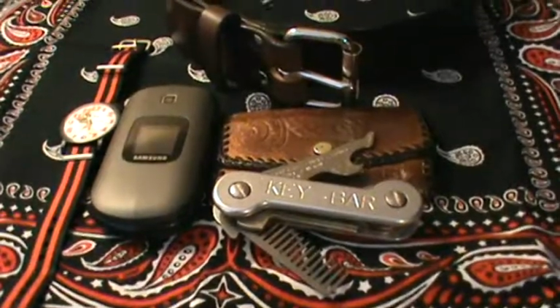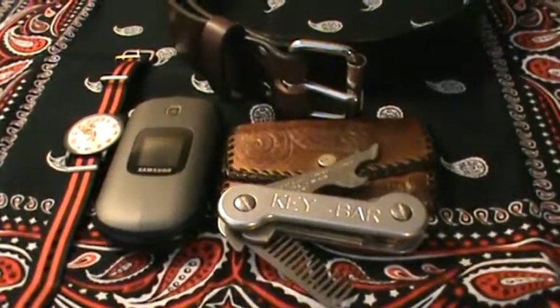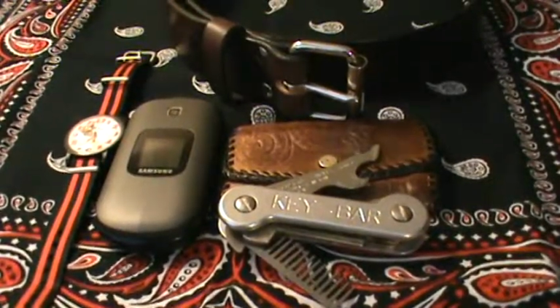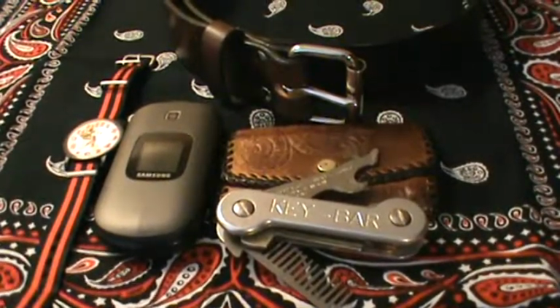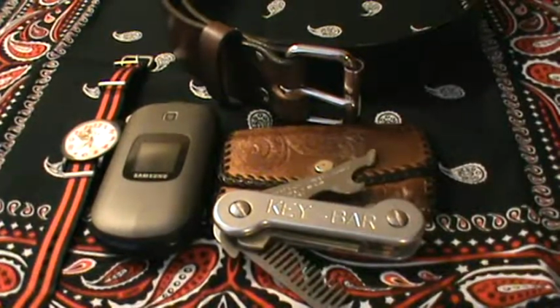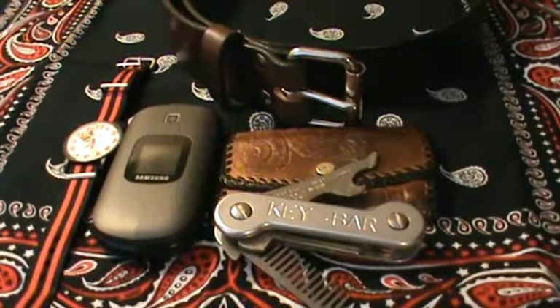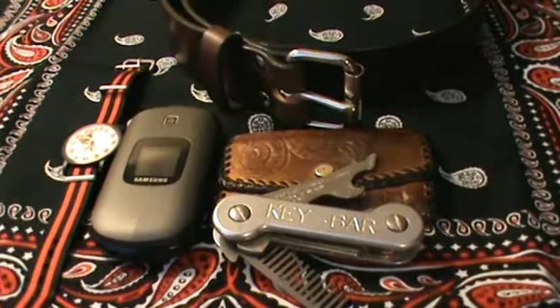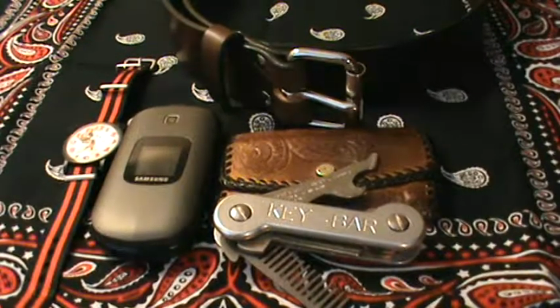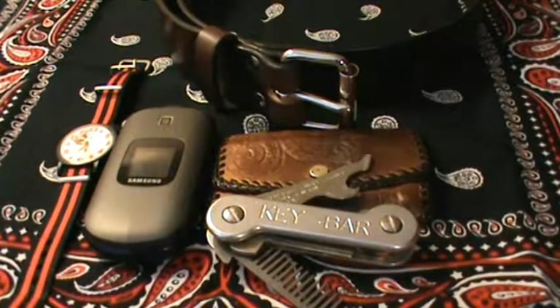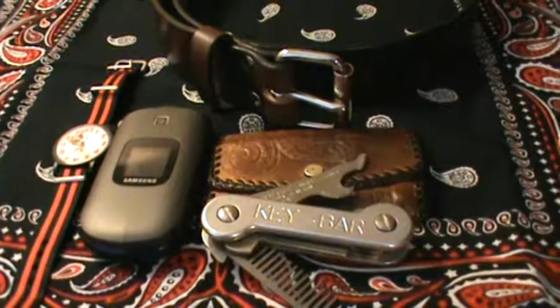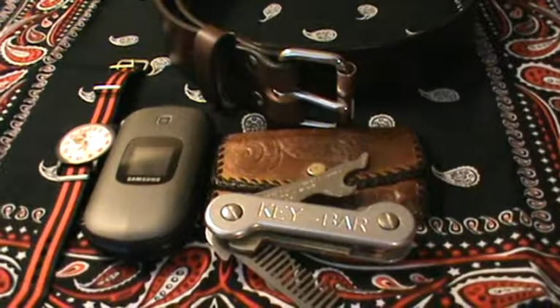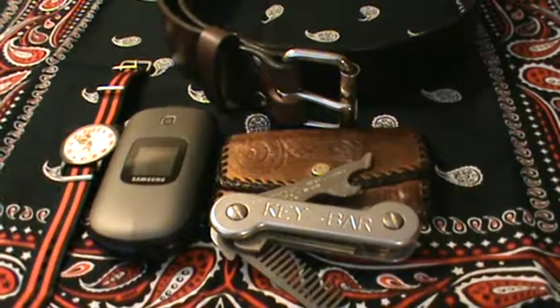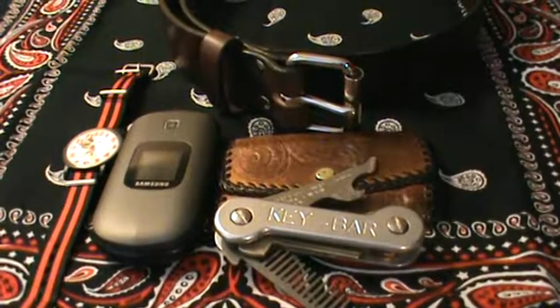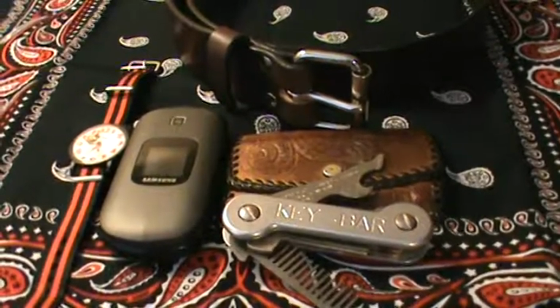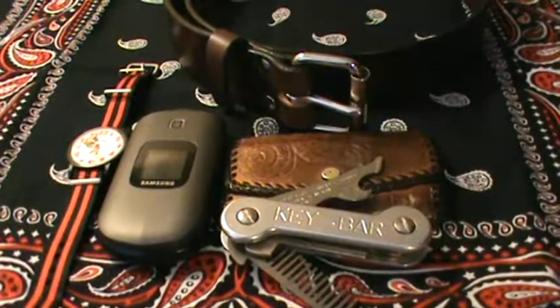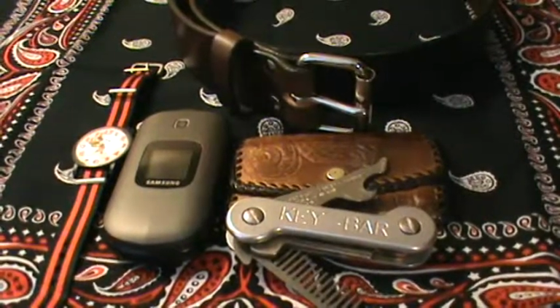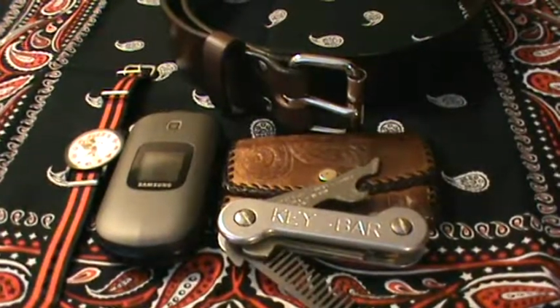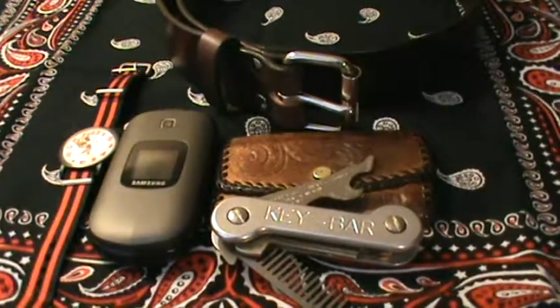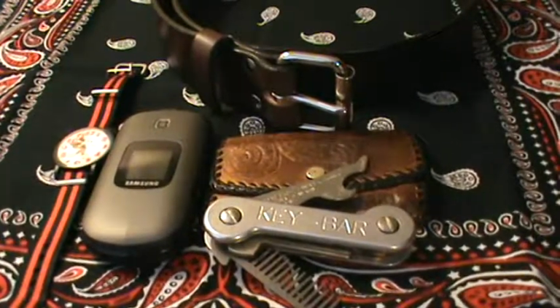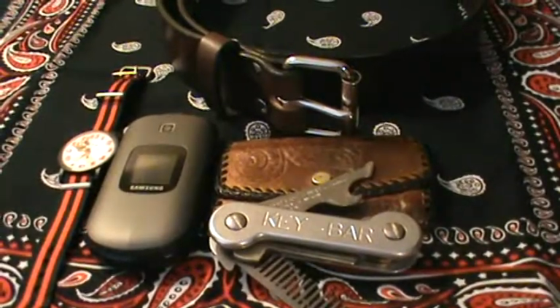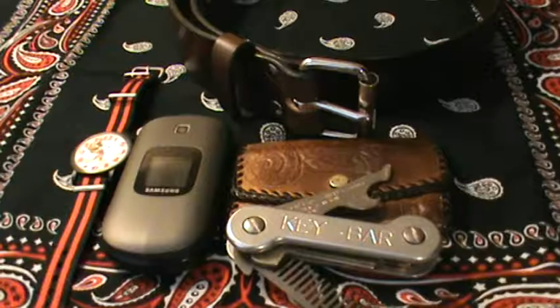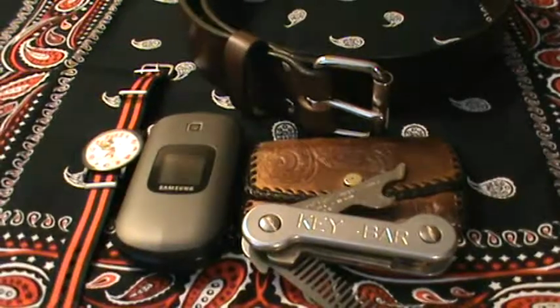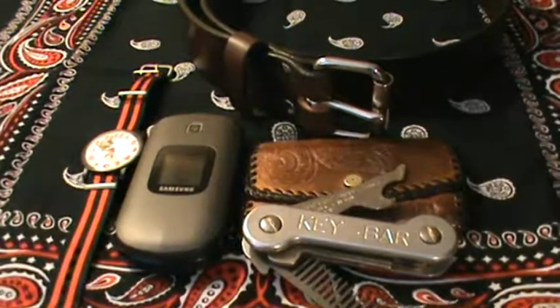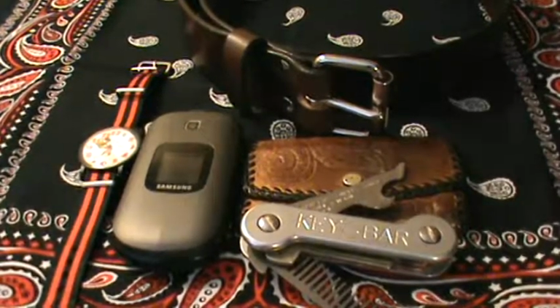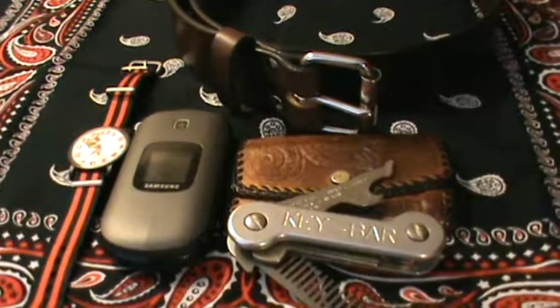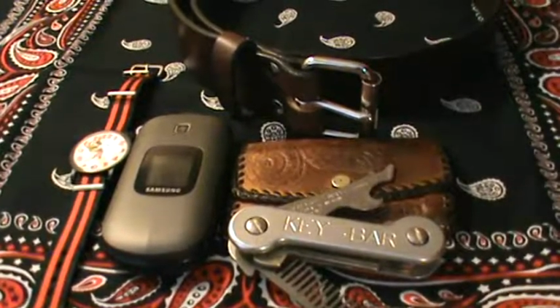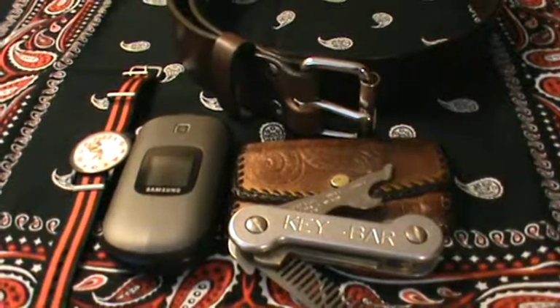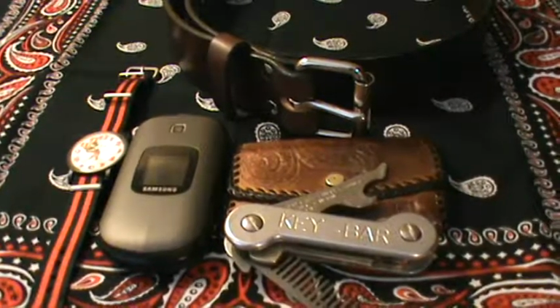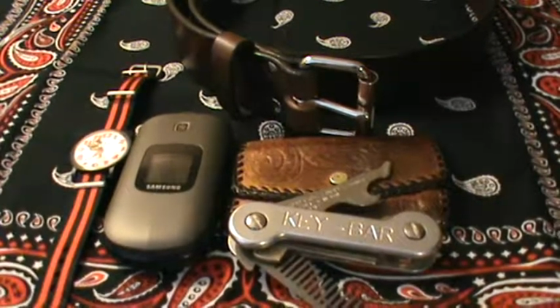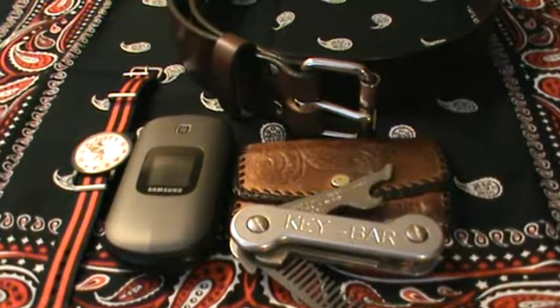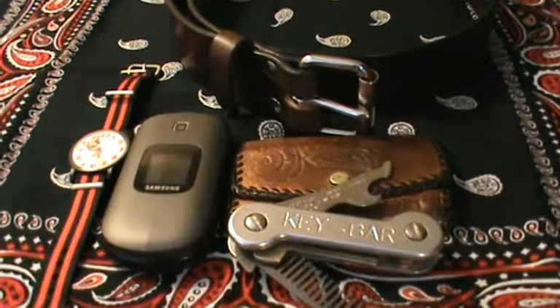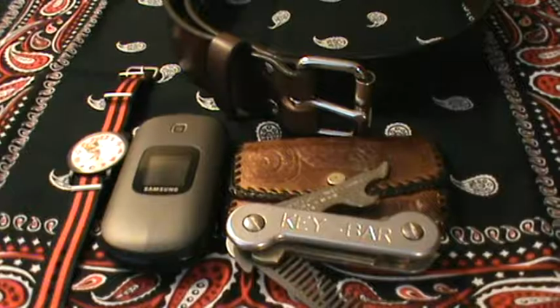Hello YouTube. This is a video of 10 items I carry on me every day, or my everyday carry items. I'm starting with the items that I carry every day, regardless of whether I'm at work or on a day off. These are items that I always have with me no matter what.